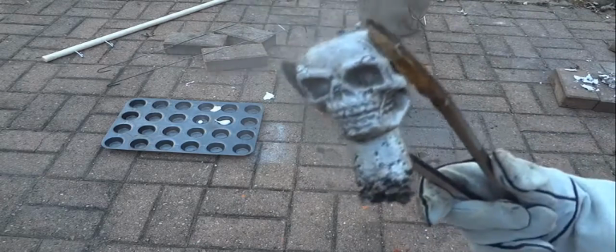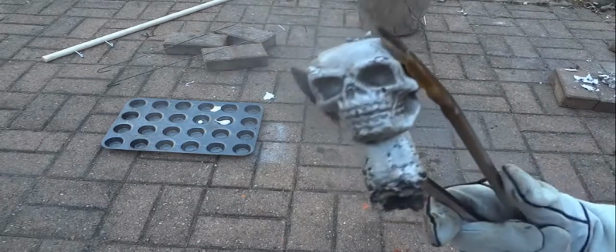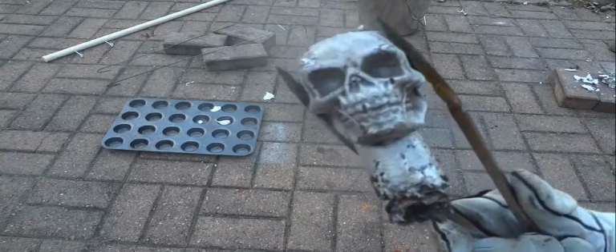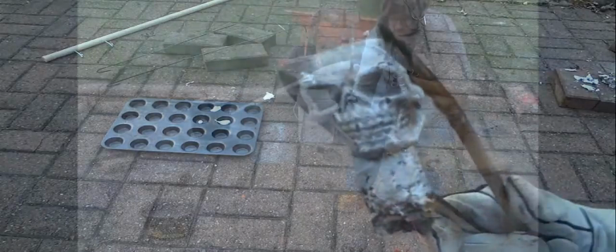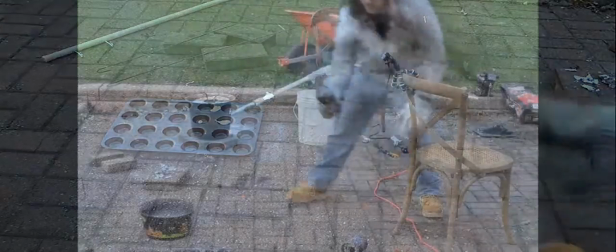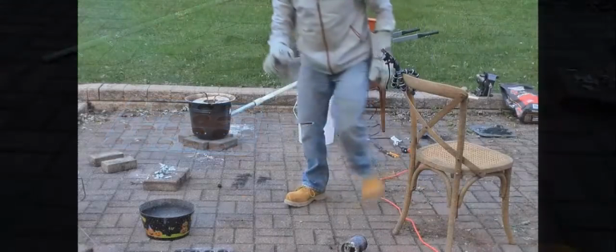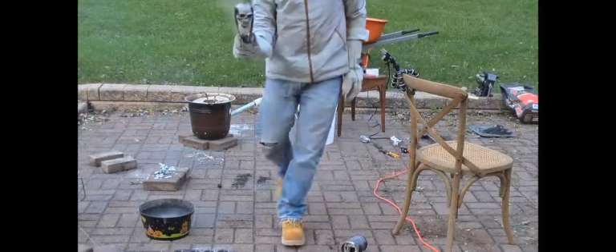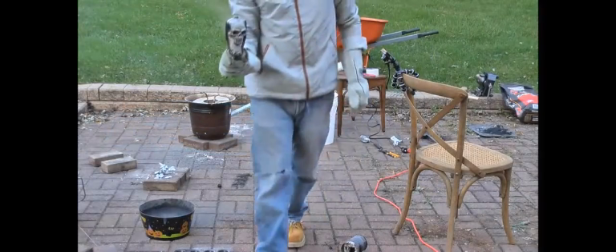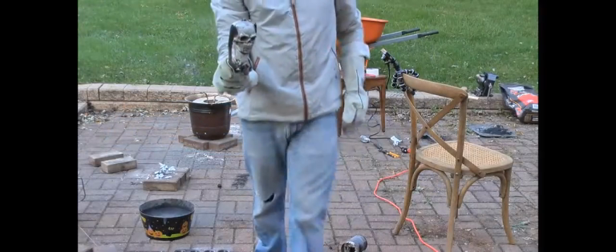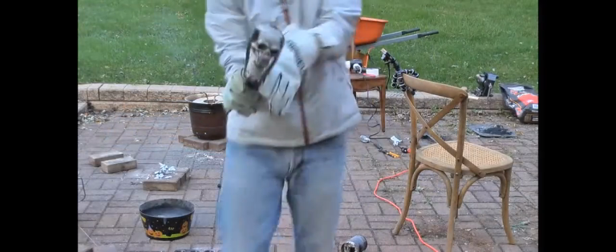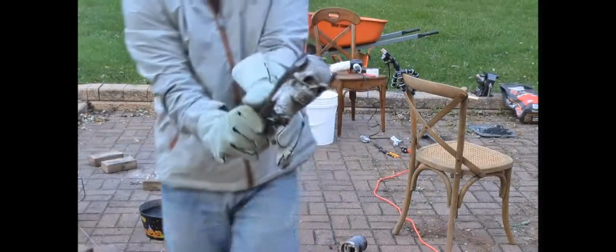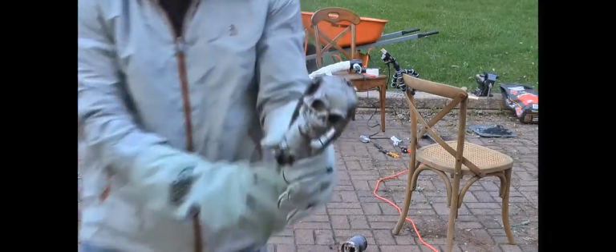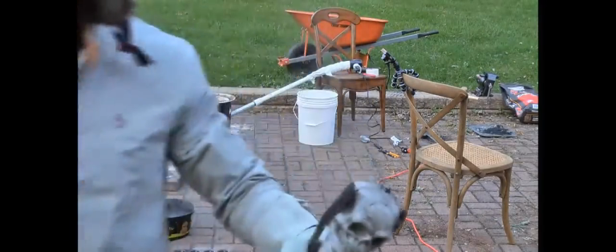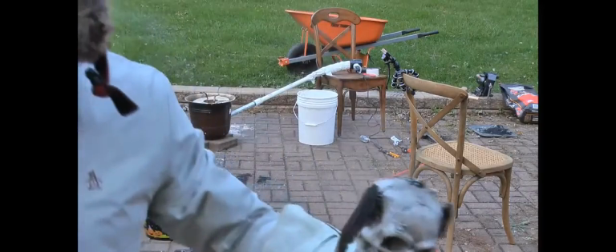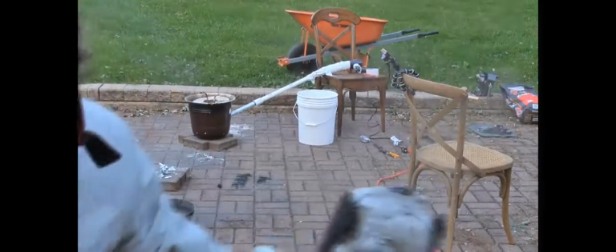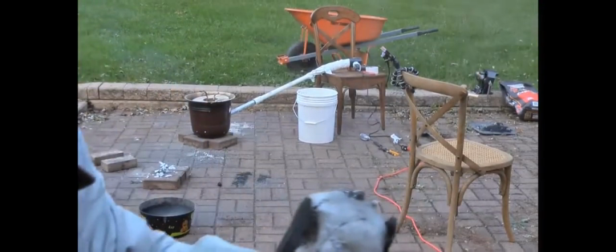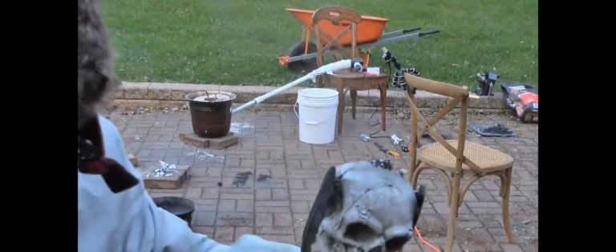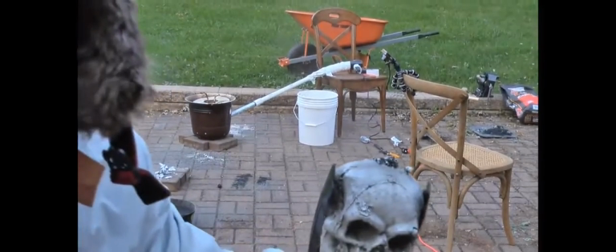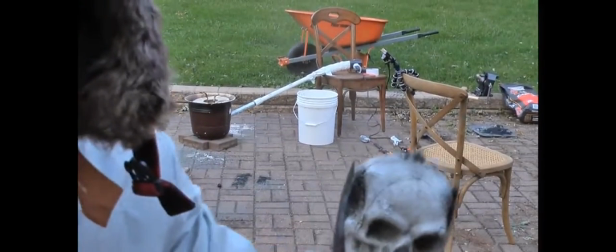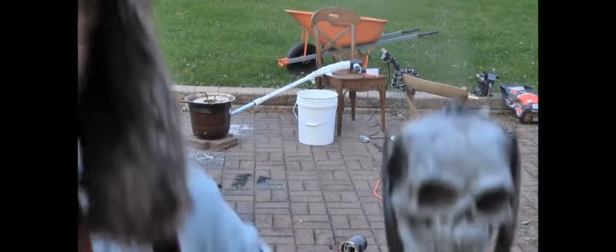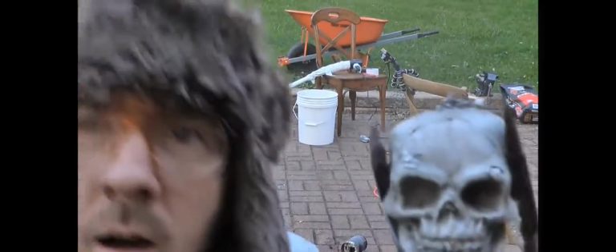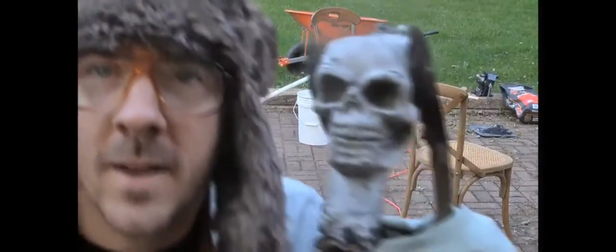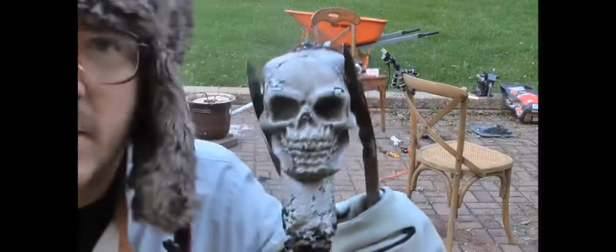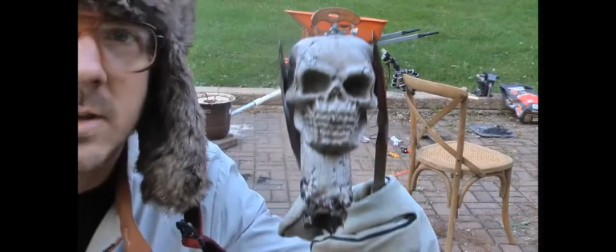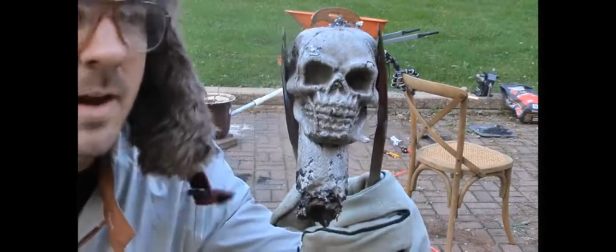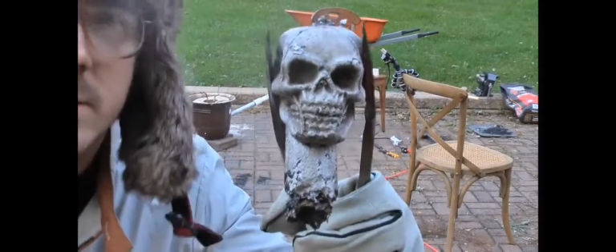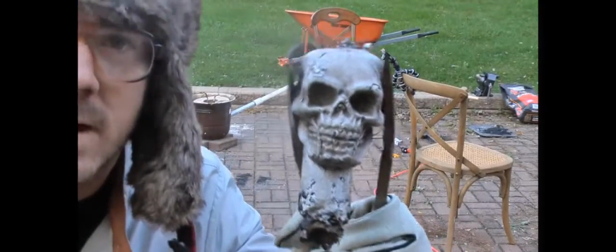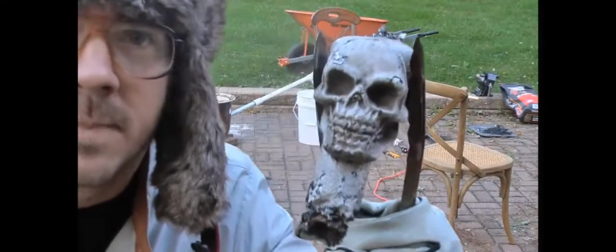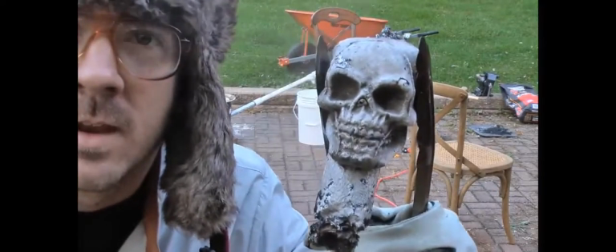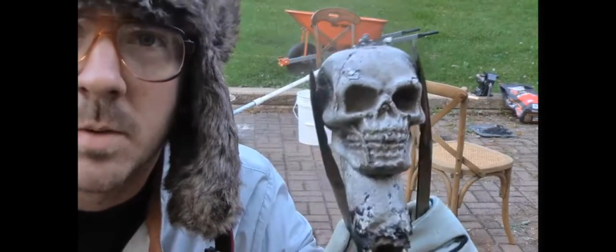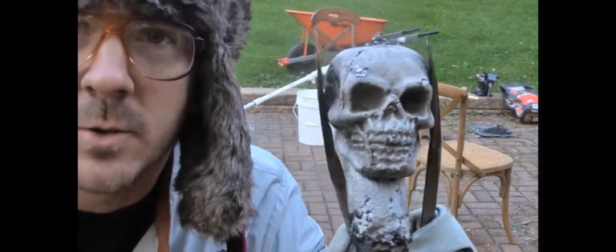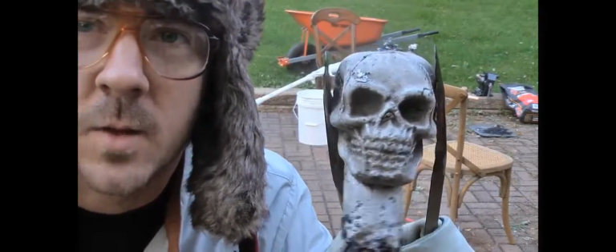There it is. I think it turned out pretty good. Now all we have to do is clean it up and we will be ready to use it for Halloween.